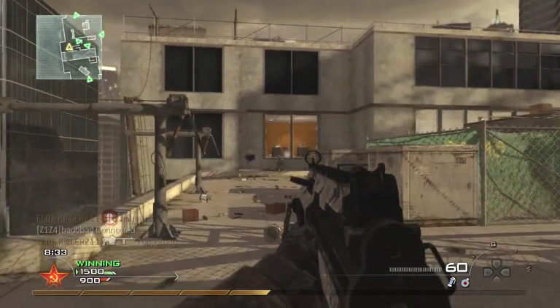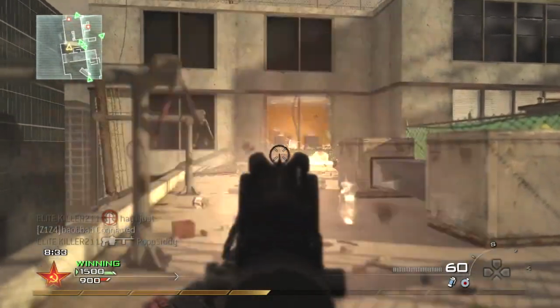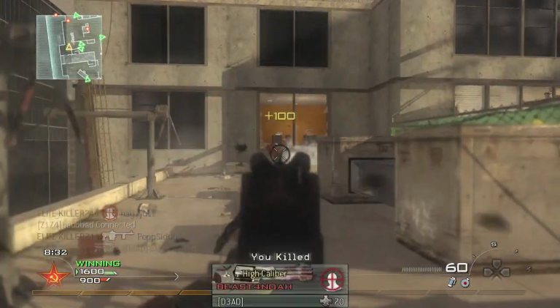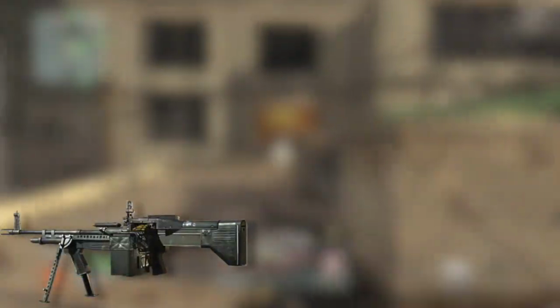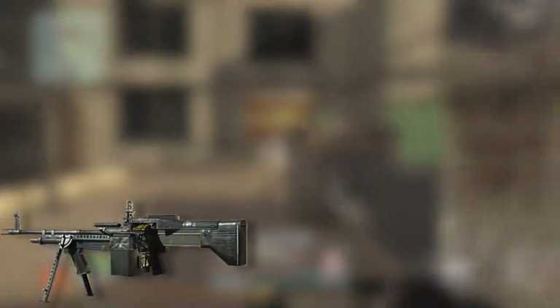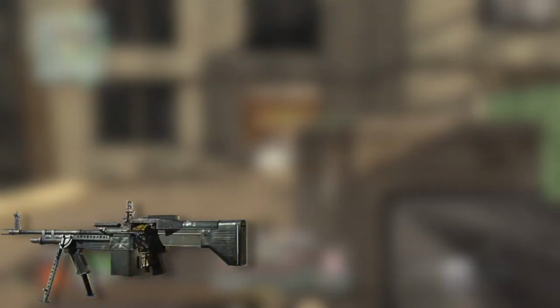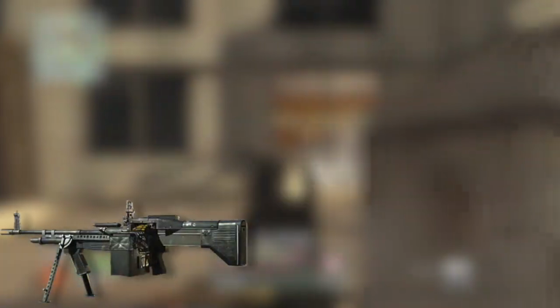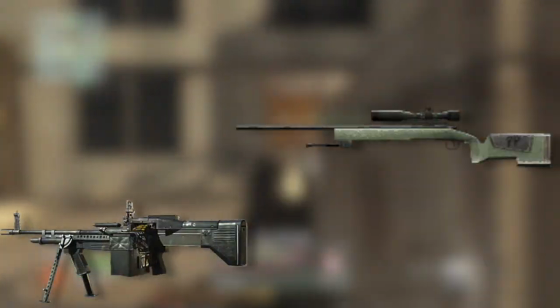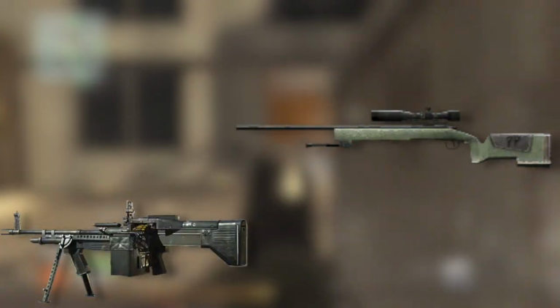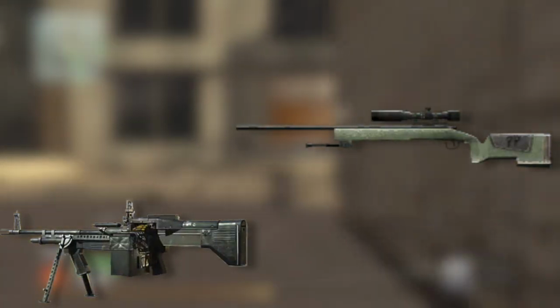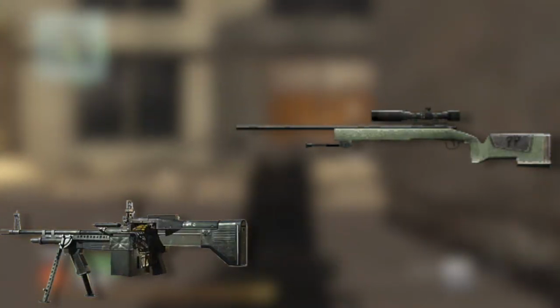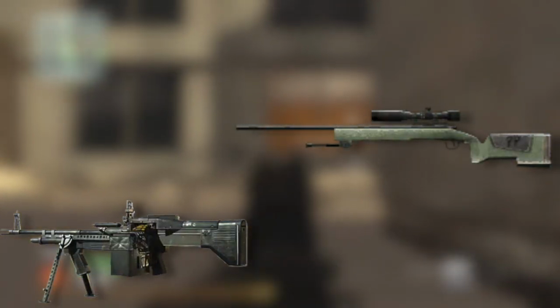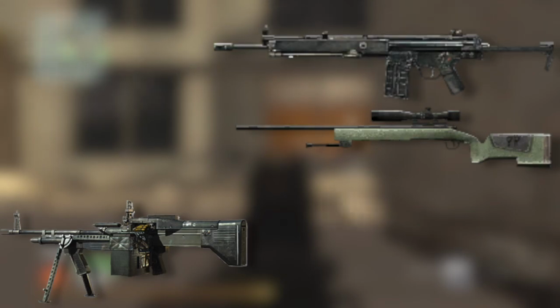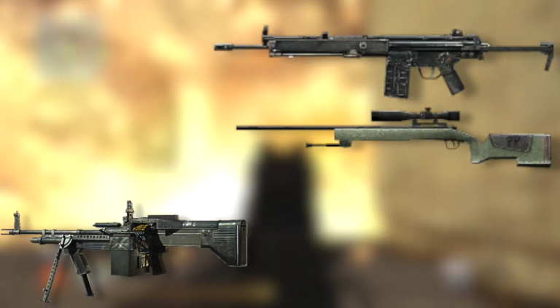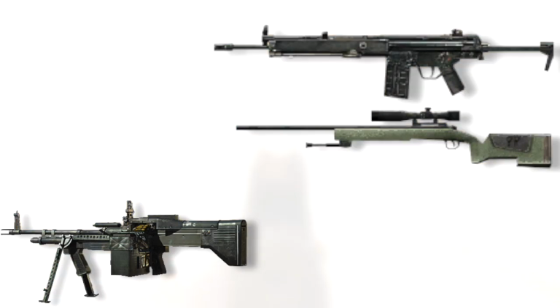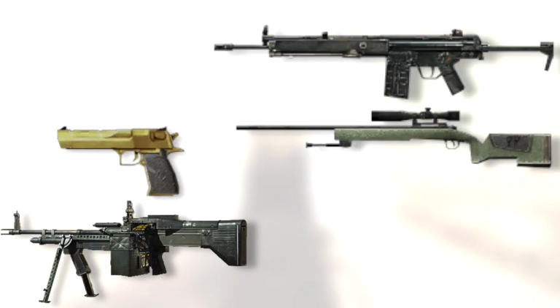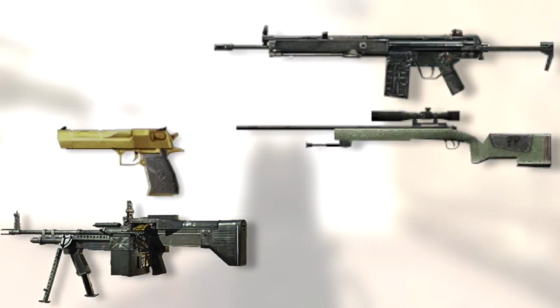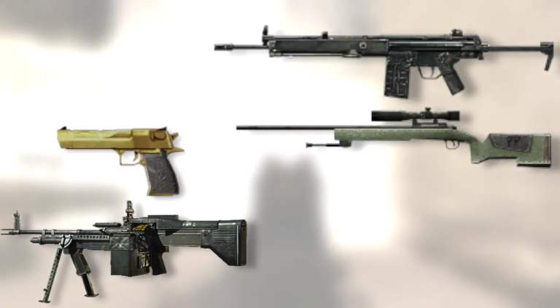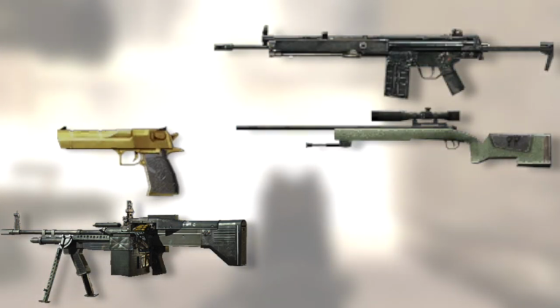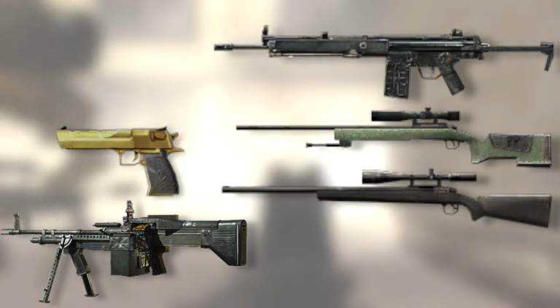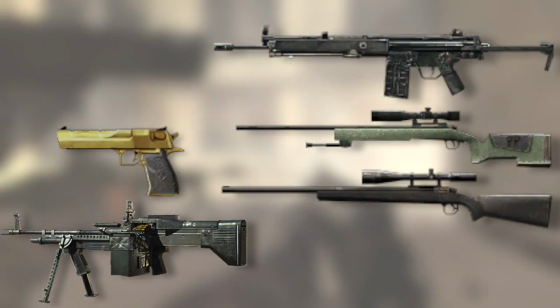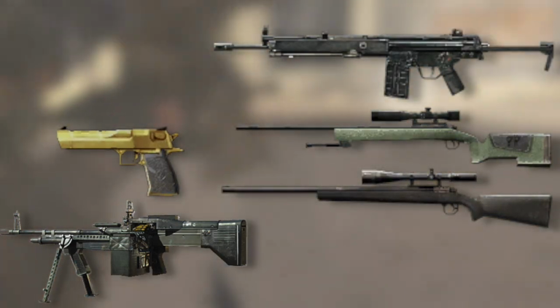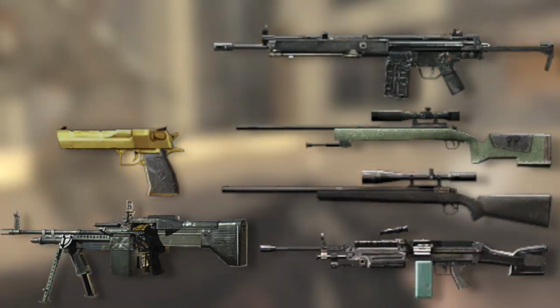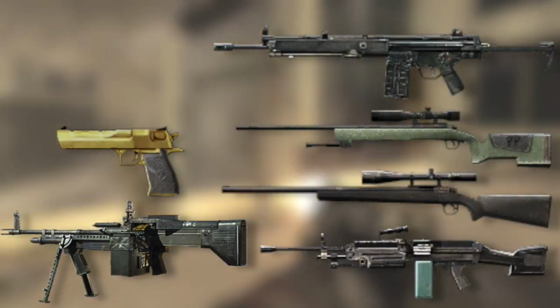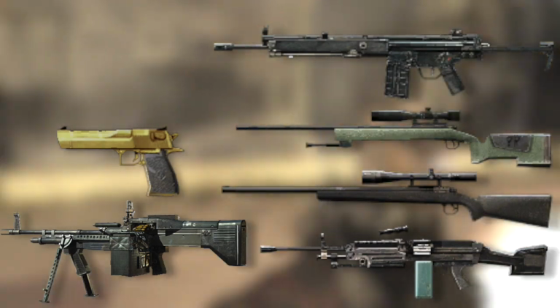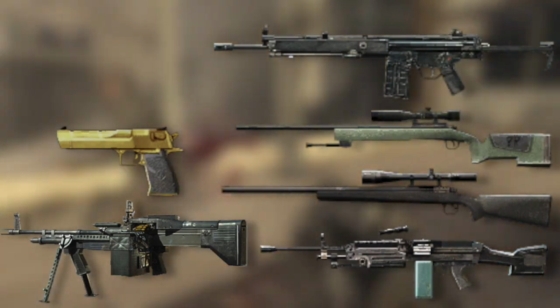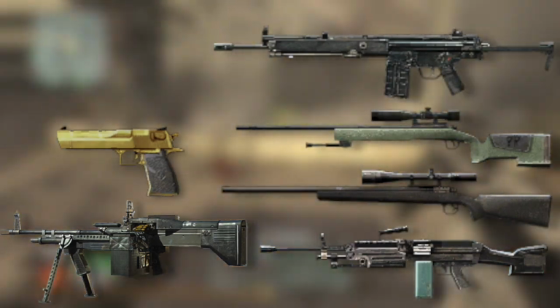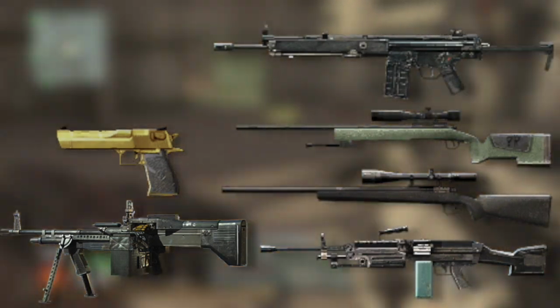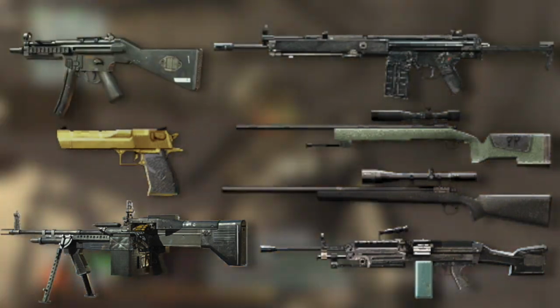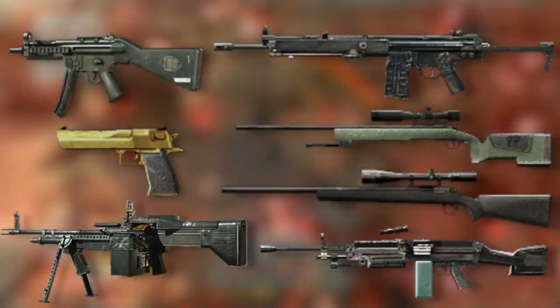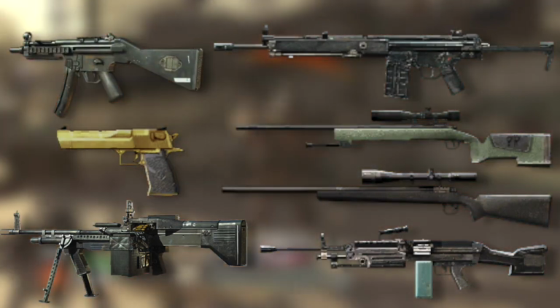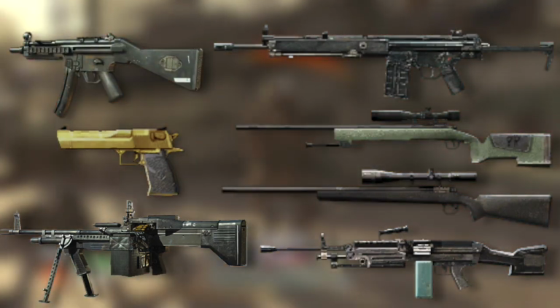Other cut weapons include the M60E4 Light Machine Gun, M40A3 Sniper Rifle, G3 Assault Rifle, Golden Desert Eagle Handgun, R700 Sniper Rifle, M249 SAW Light Machine Gun, and the MP5 Sub Machine Gun.